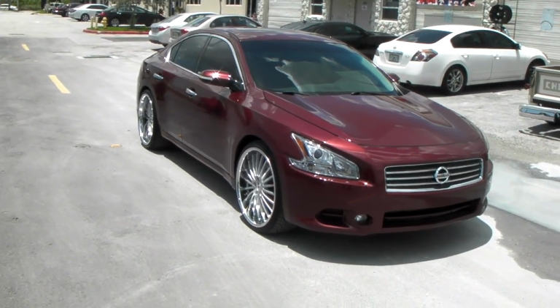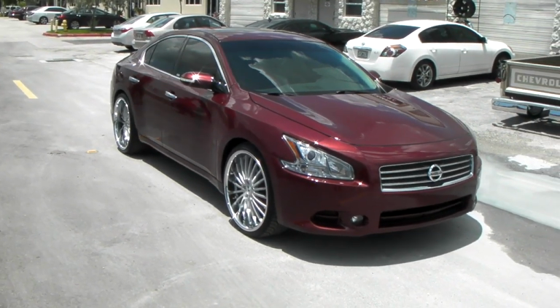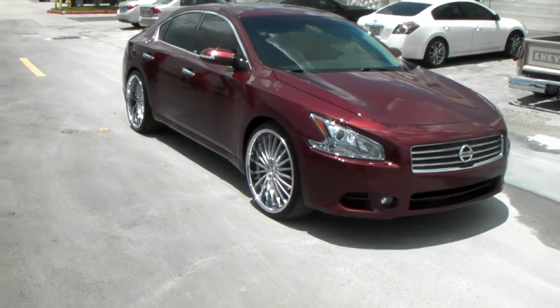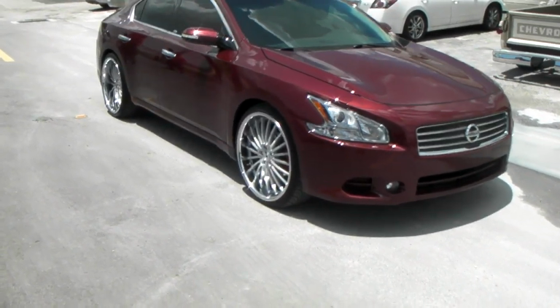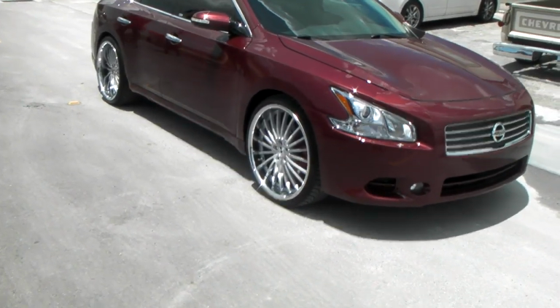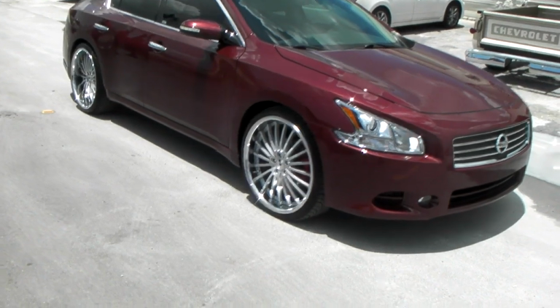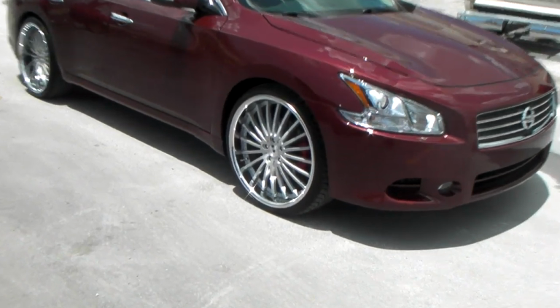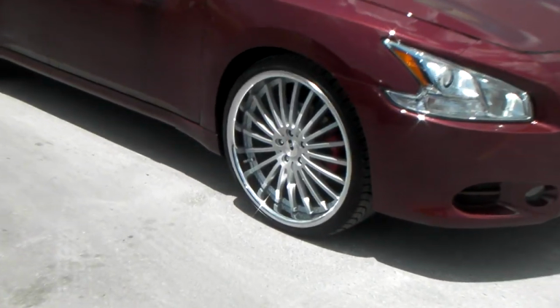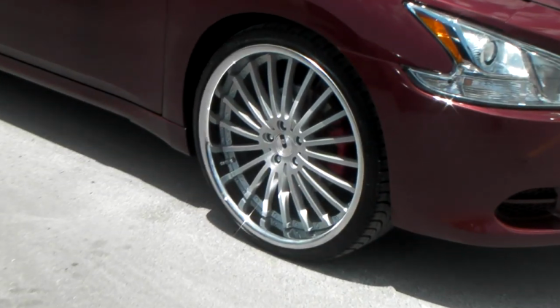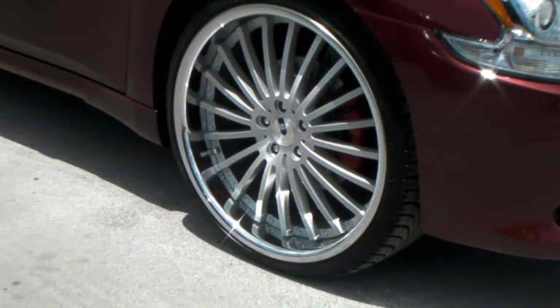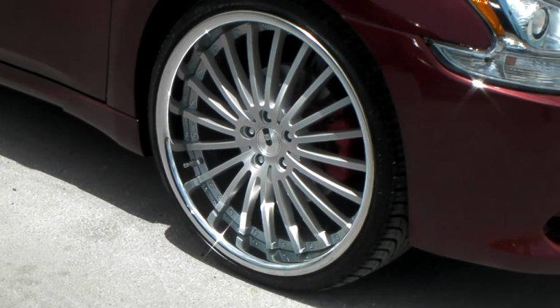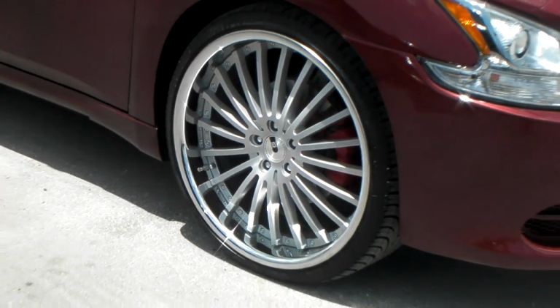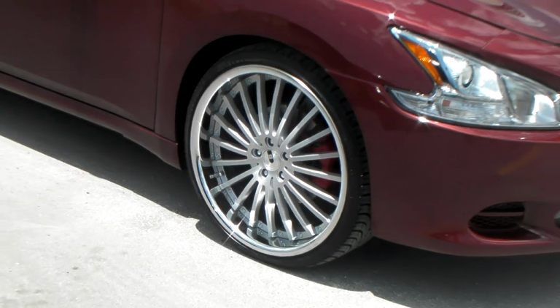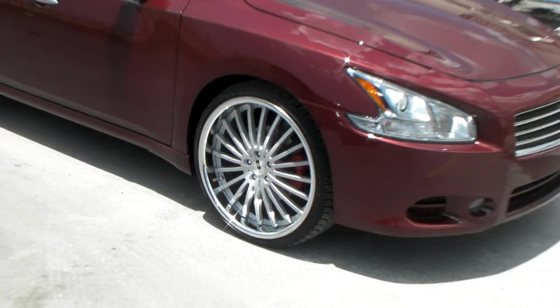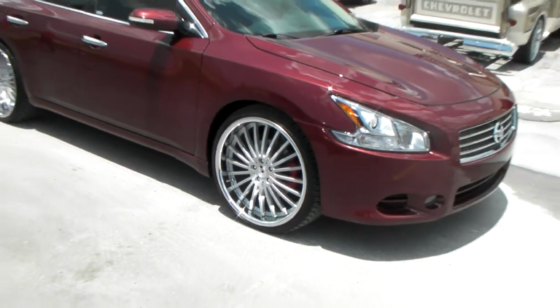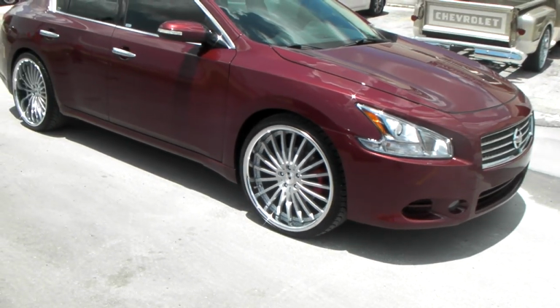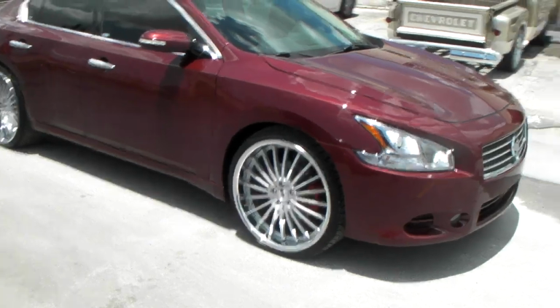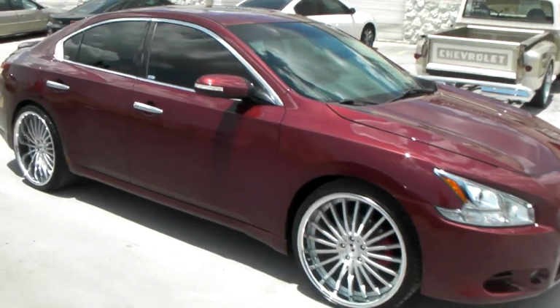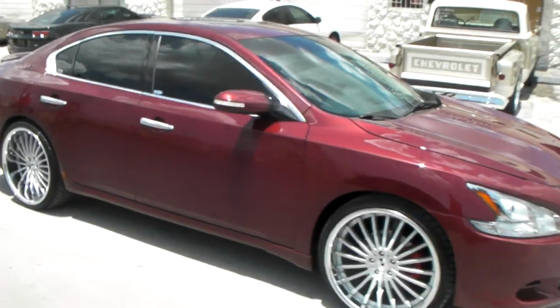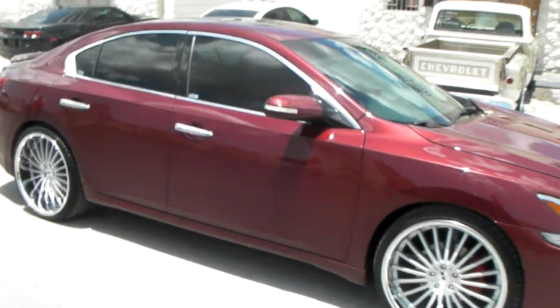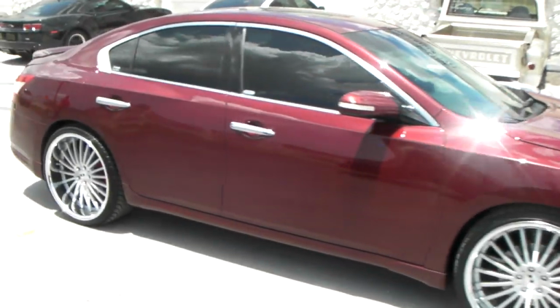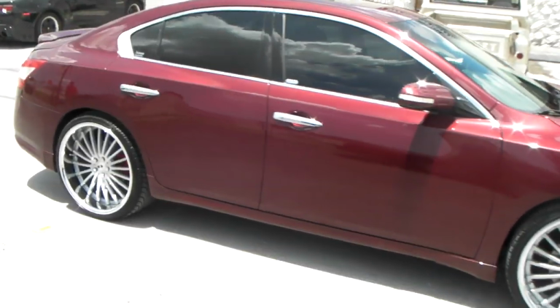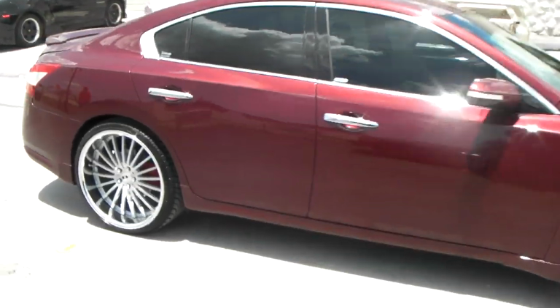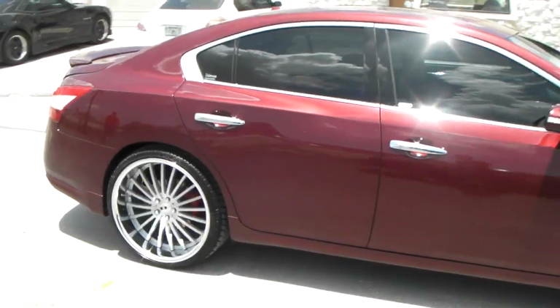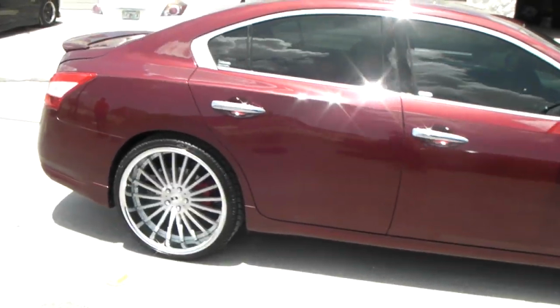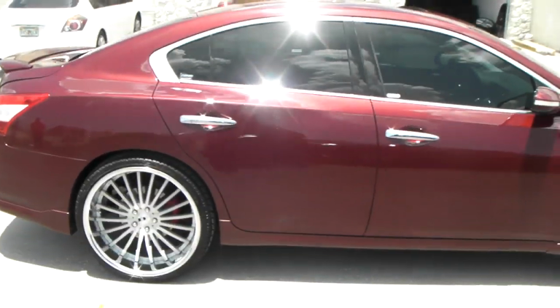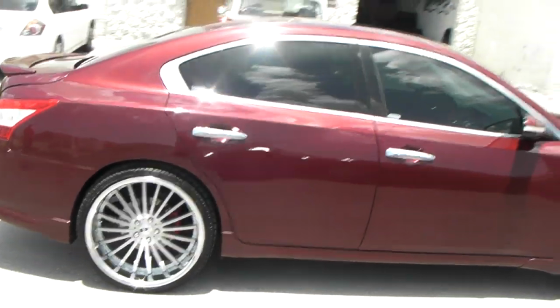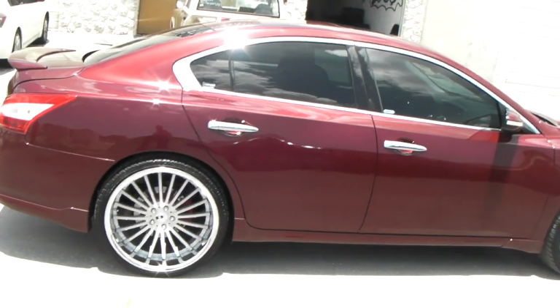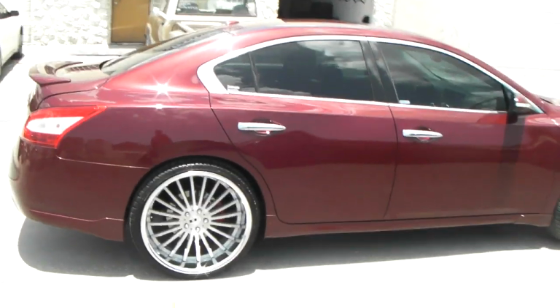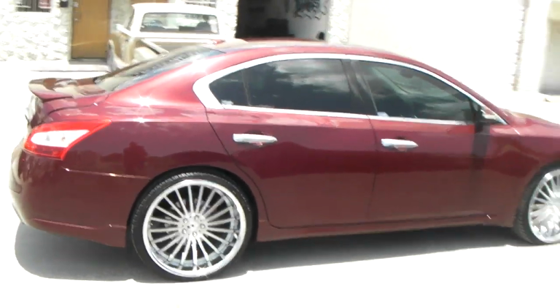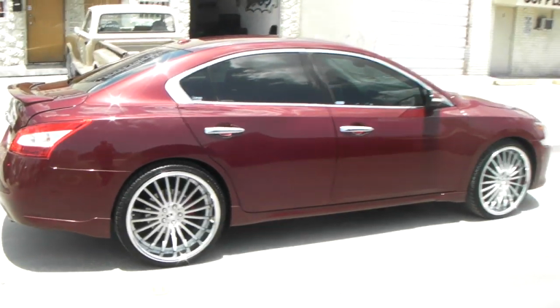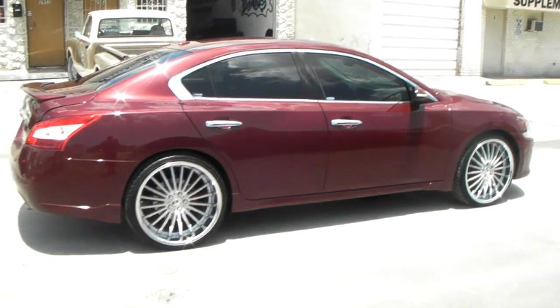Got the XO New York brushed face chrome lip — great looking wheels. See the front 22x9, got a nice looking chrome lip on it. We do these wheels on a lot of different cars: BMW 7 Series, Mercedes S550, and a bunch of different other vehicles.